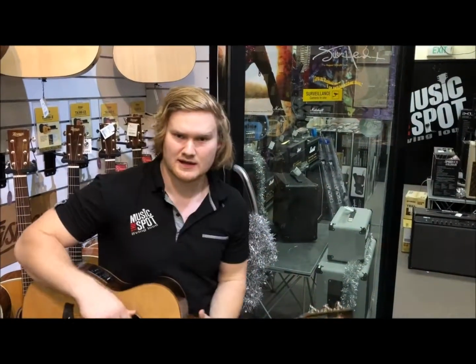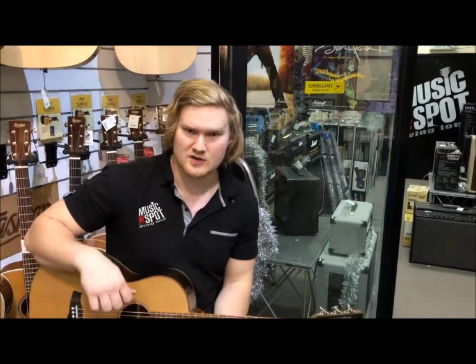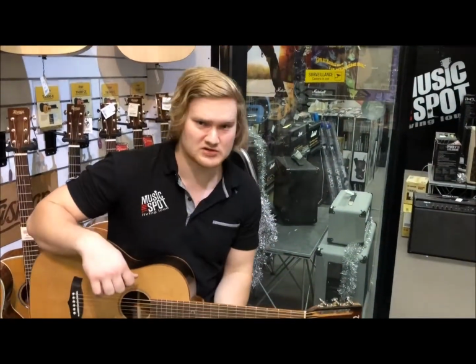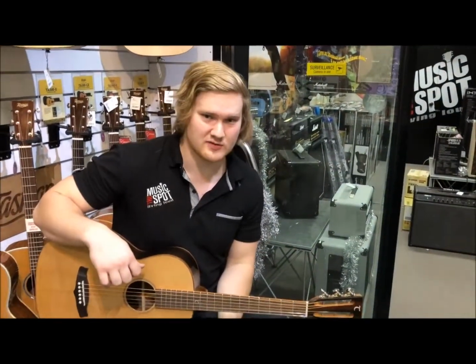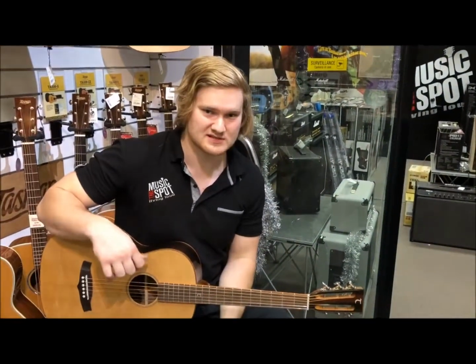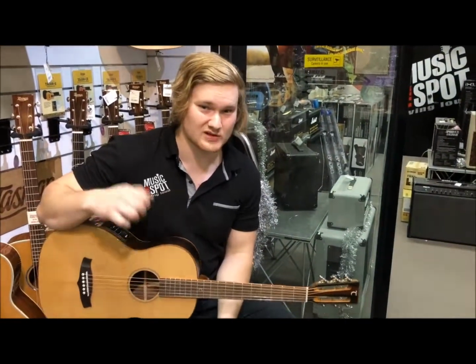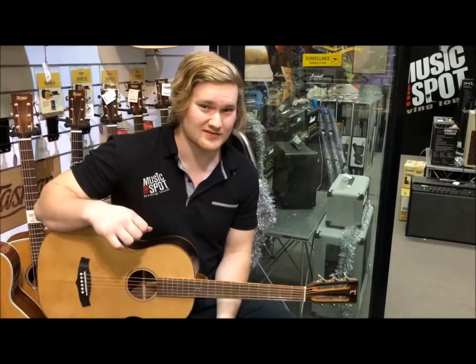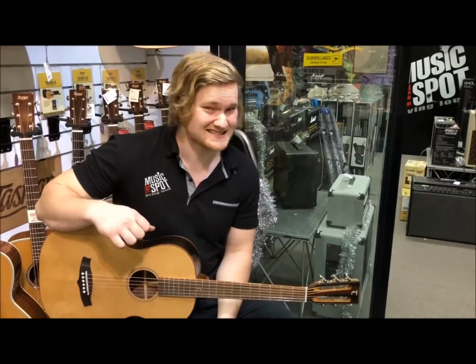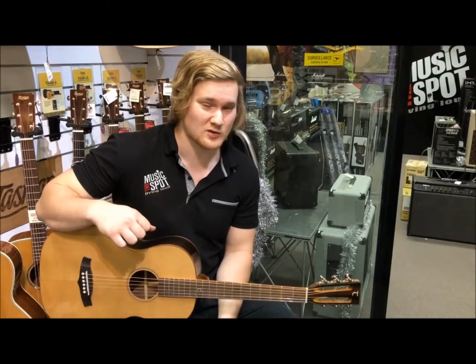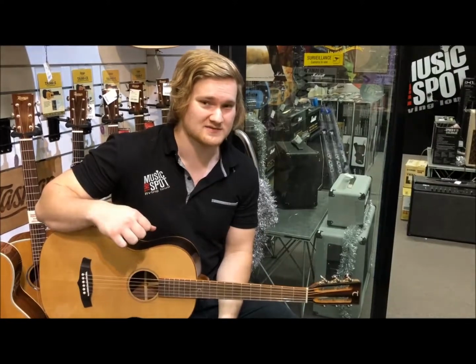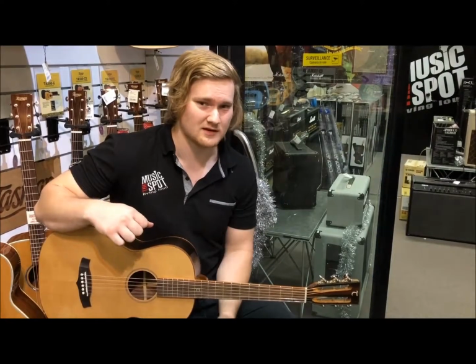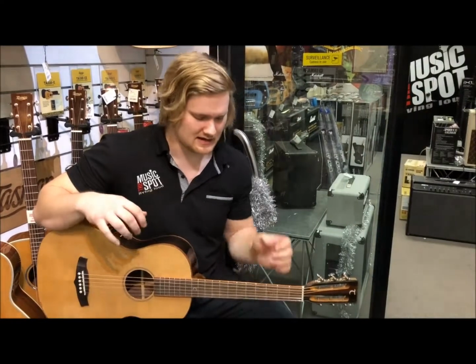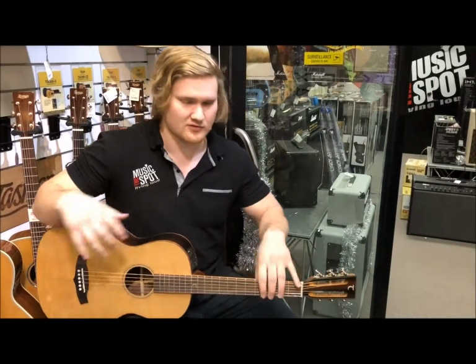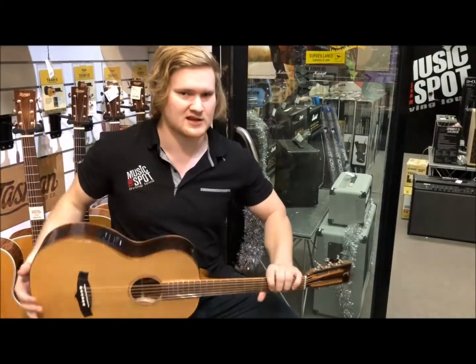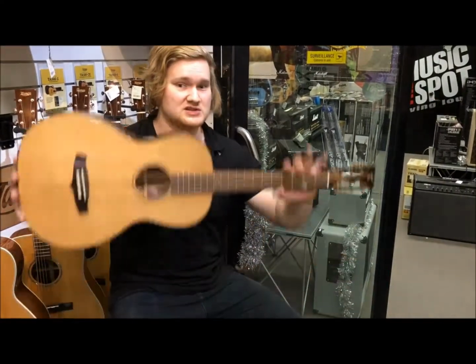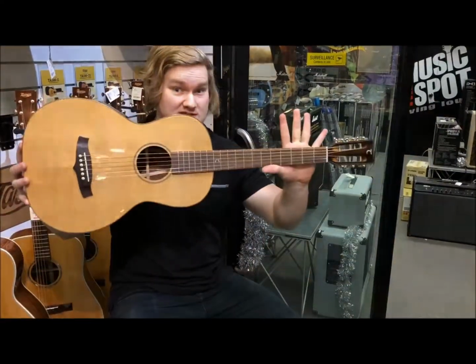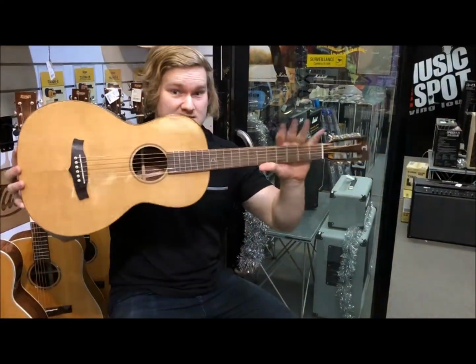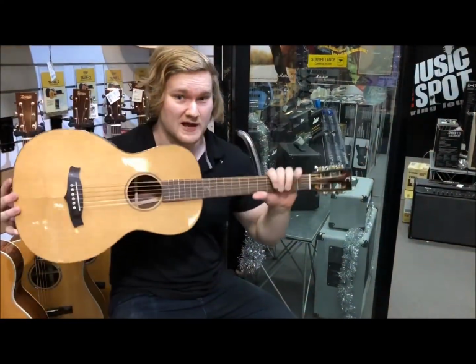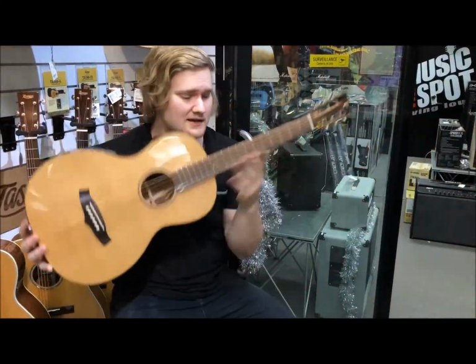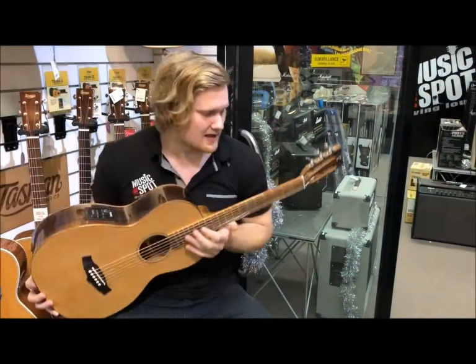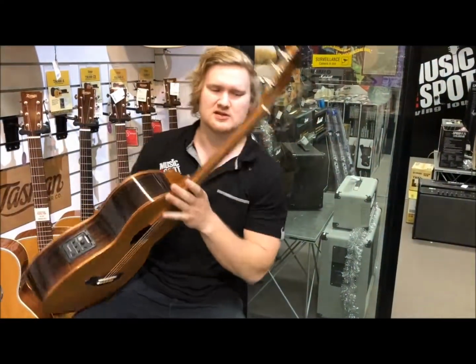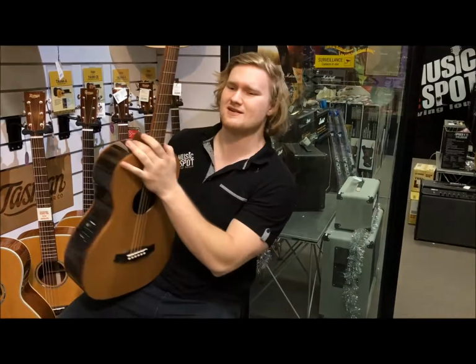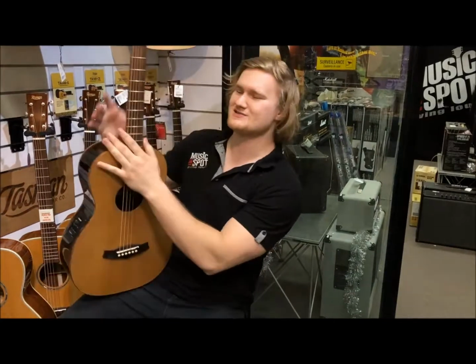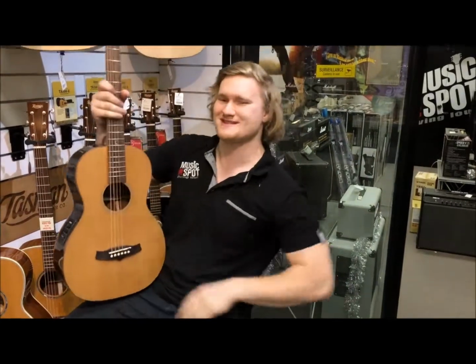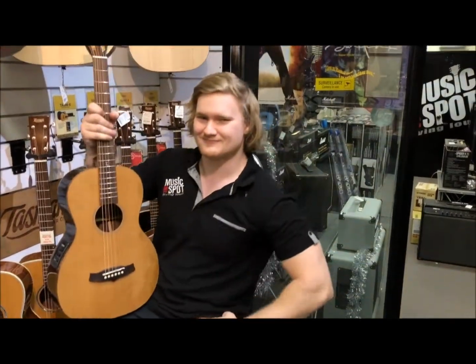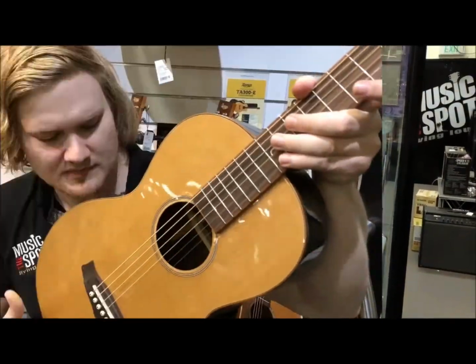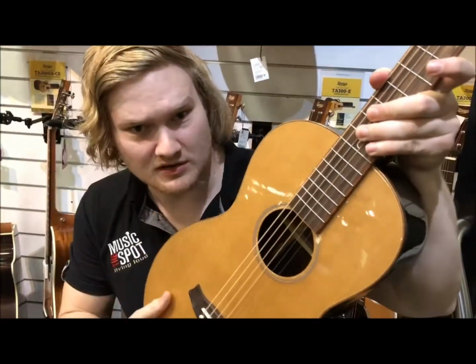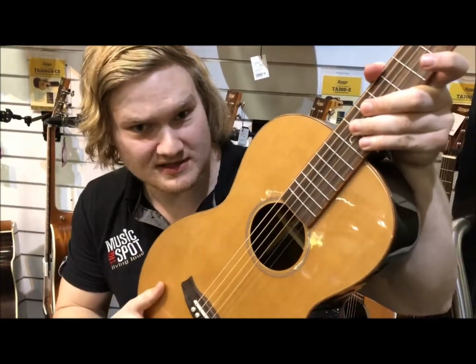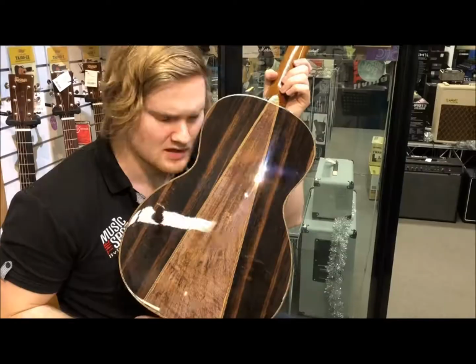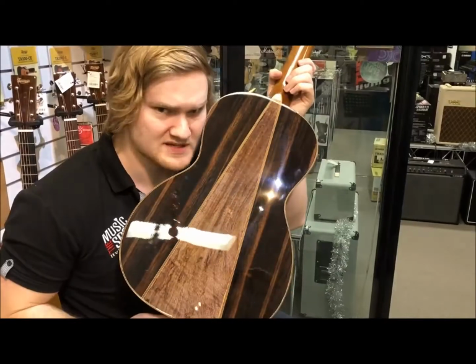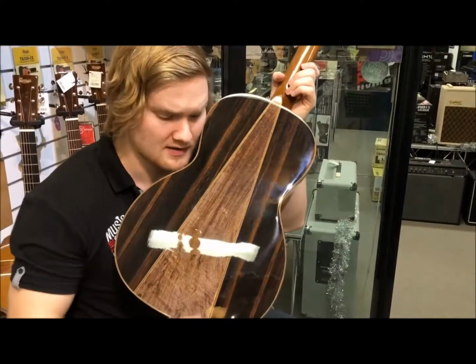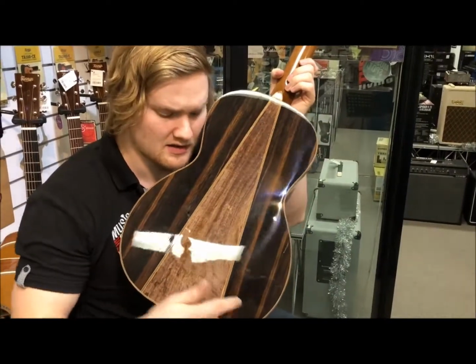Hello everyone, Sean here from The Music Support, bringing you another quick cuts video. Today I've got the Tanglewood Java Series — it's a parlor. Let's learn about it nice and quick. Solid cedar top, three-piece back, Amara spalted mango.